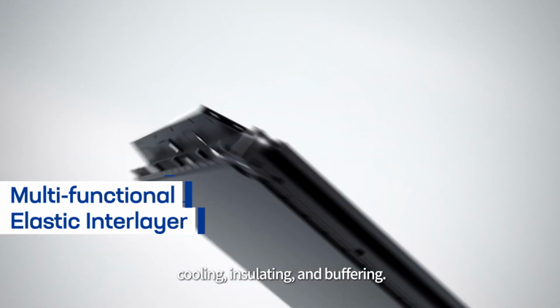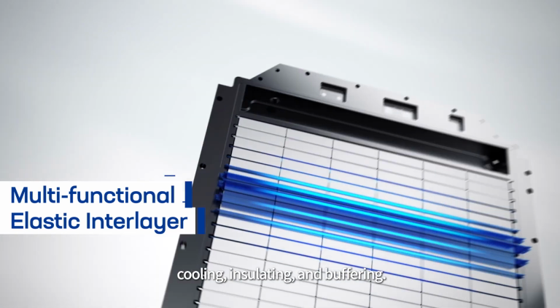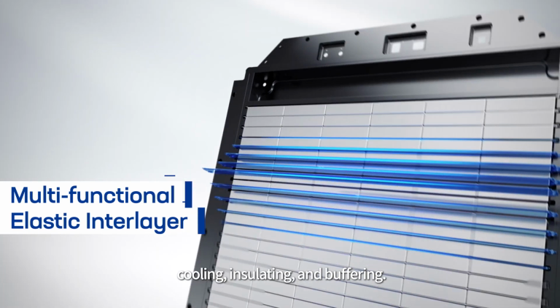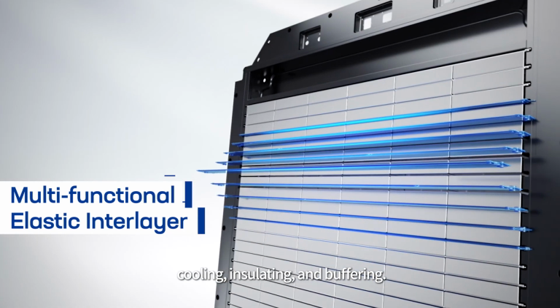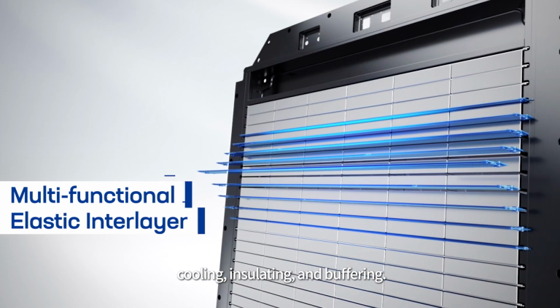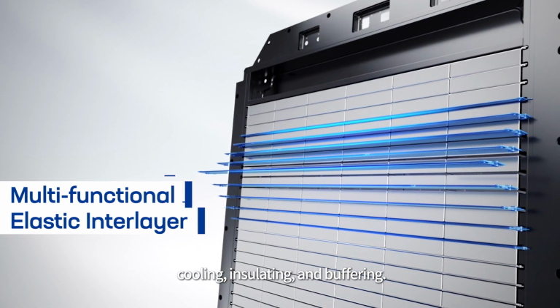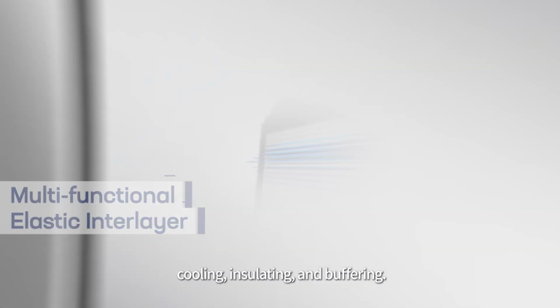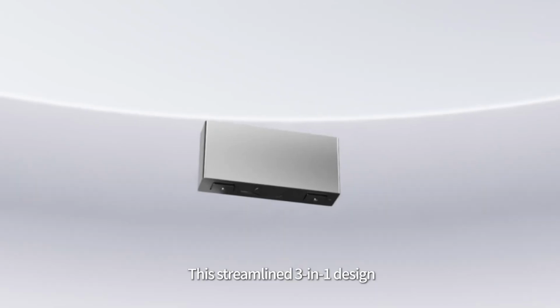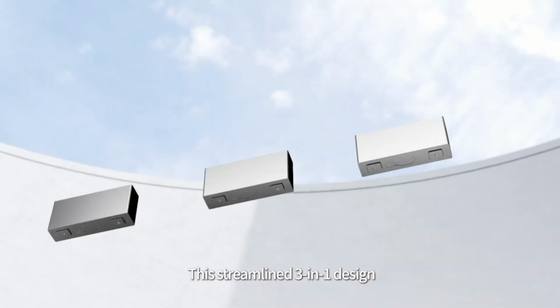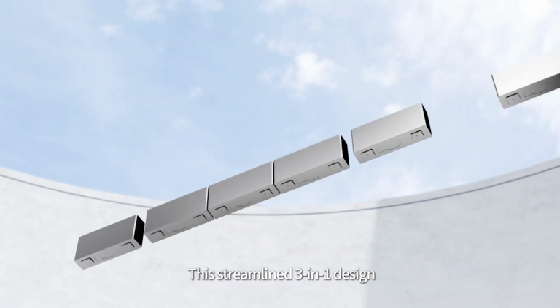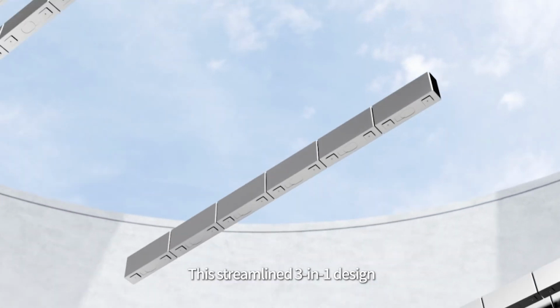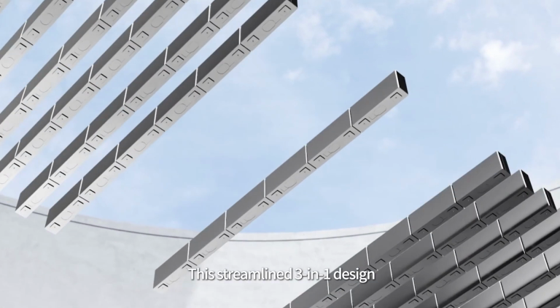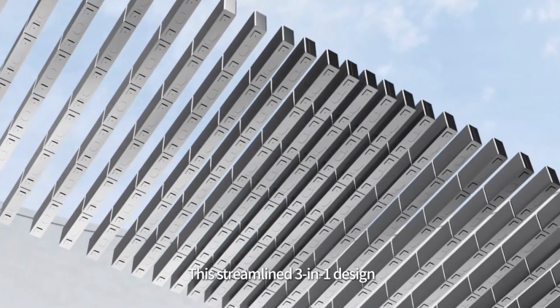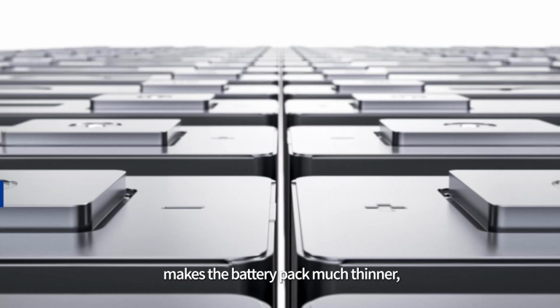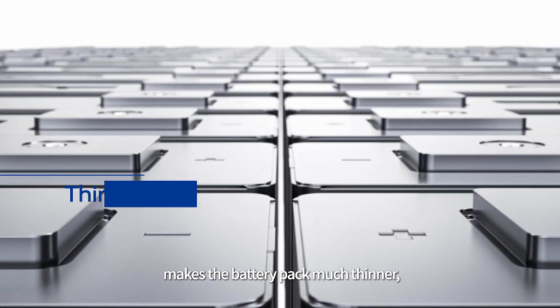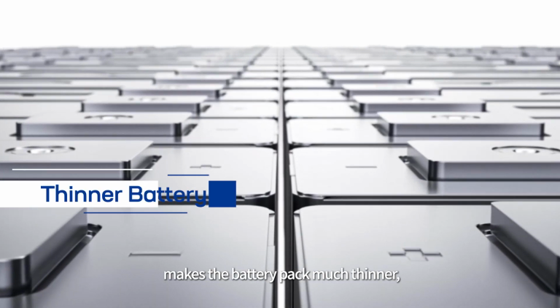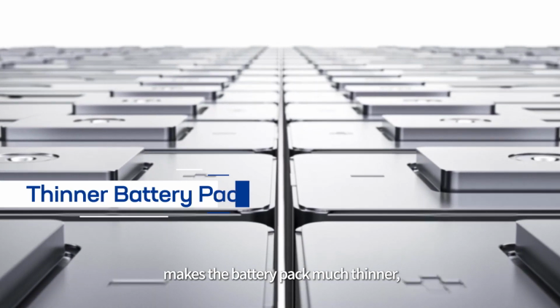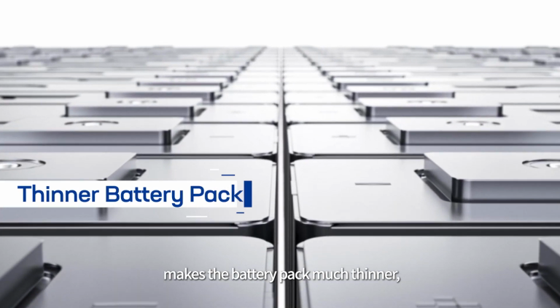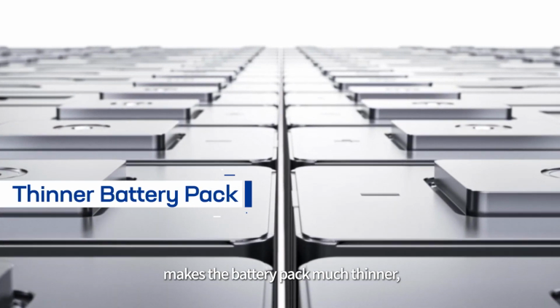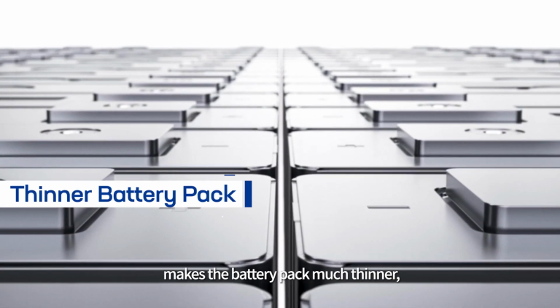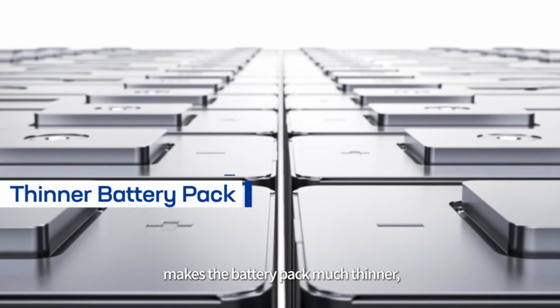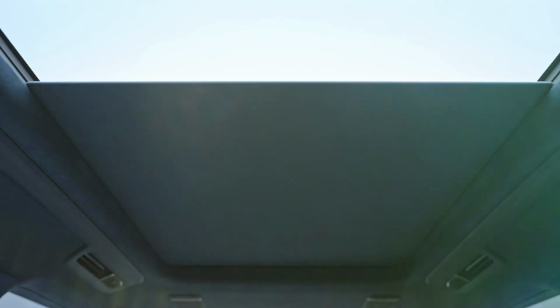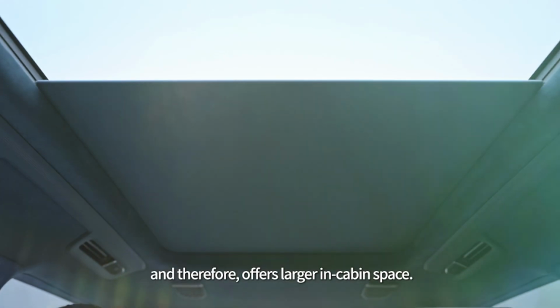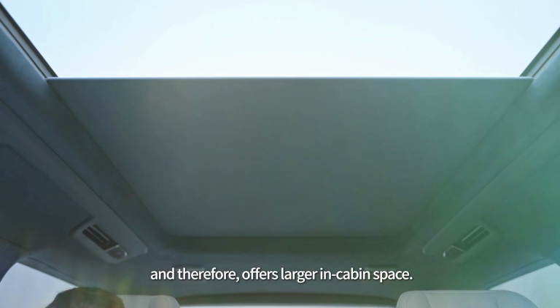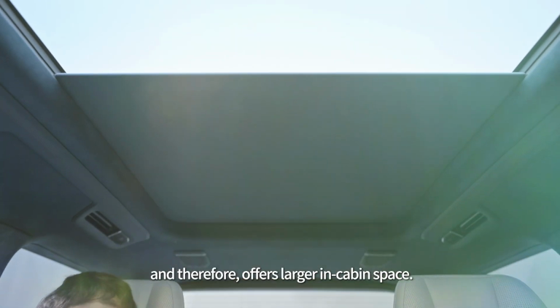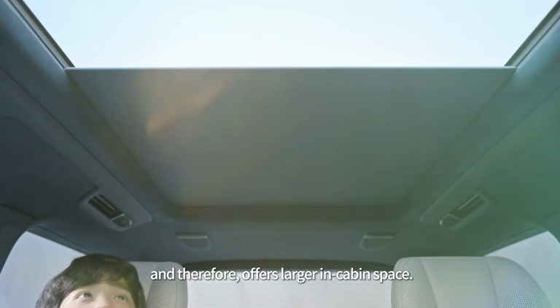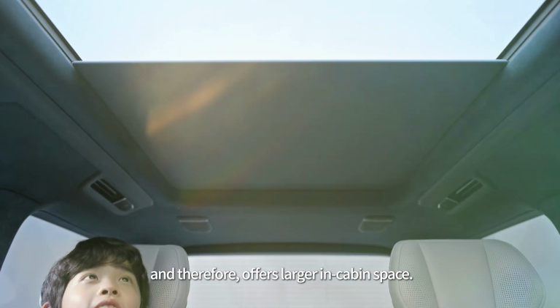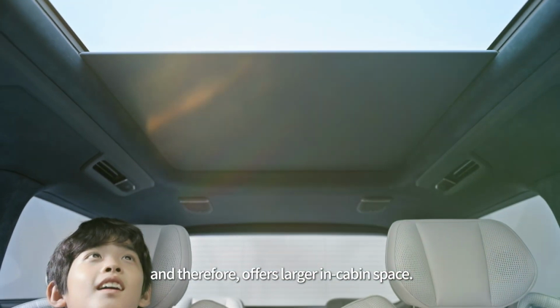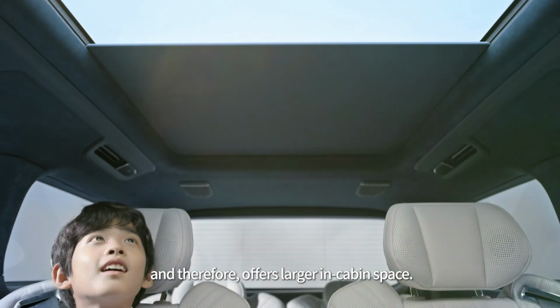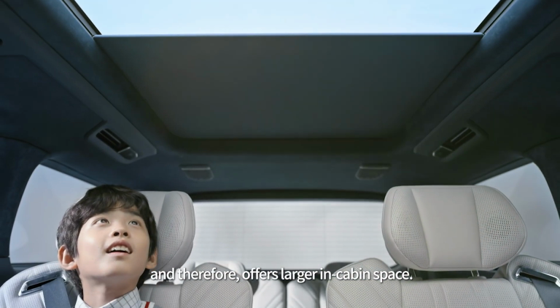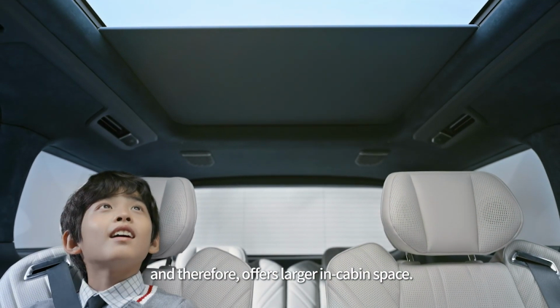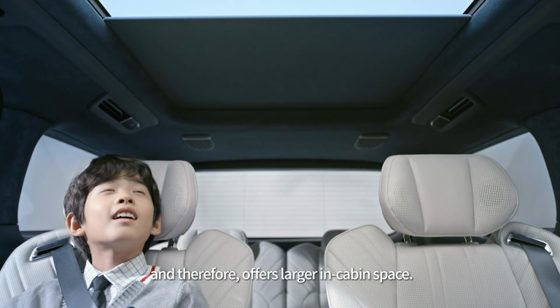cooling, insulating, and buffering. This streamlined 3-in-1 design makes the battery pack much thinner and therefore offers larger in-cabin space.